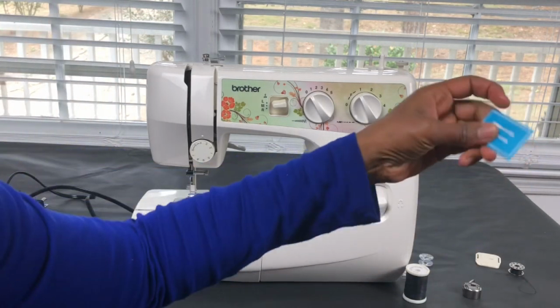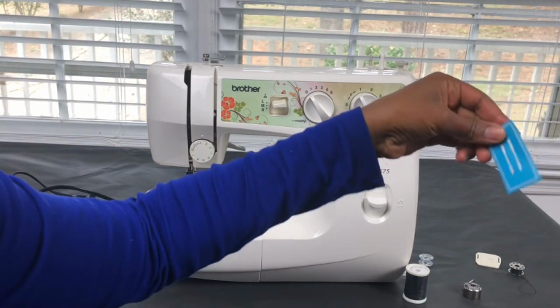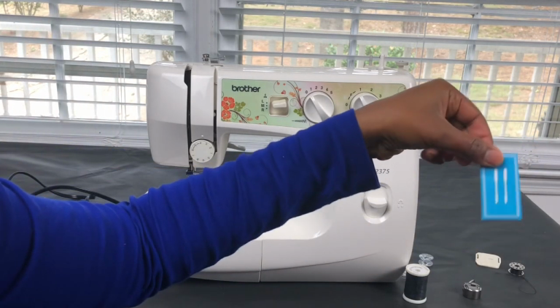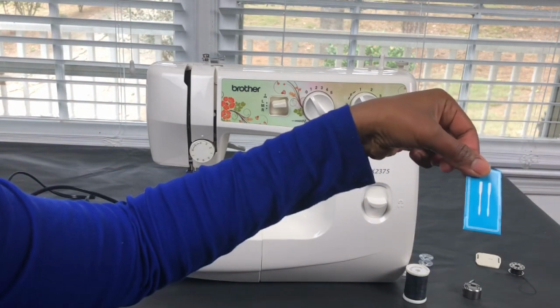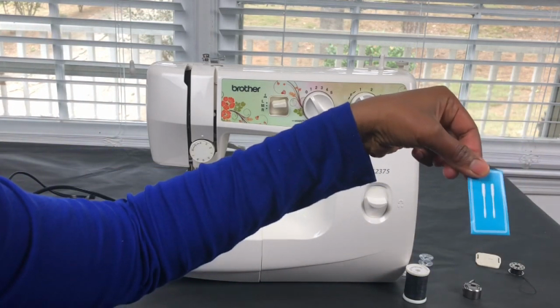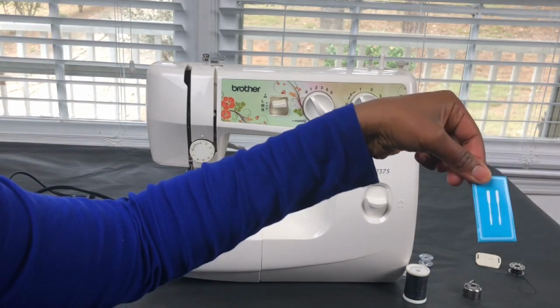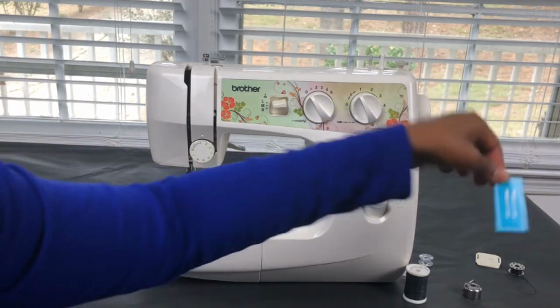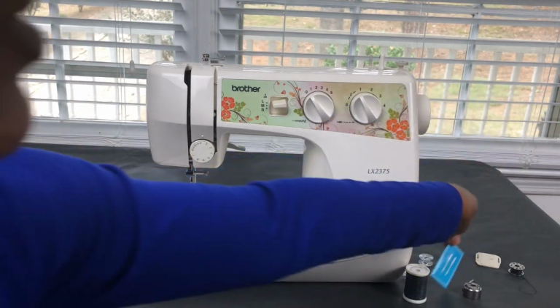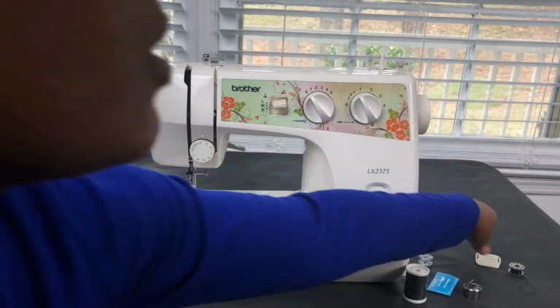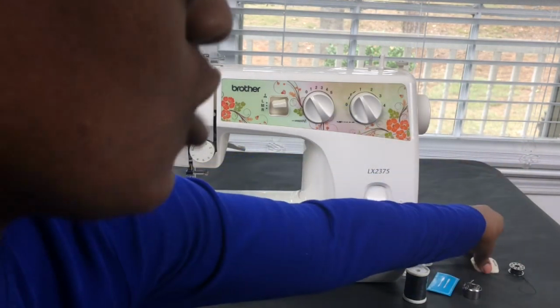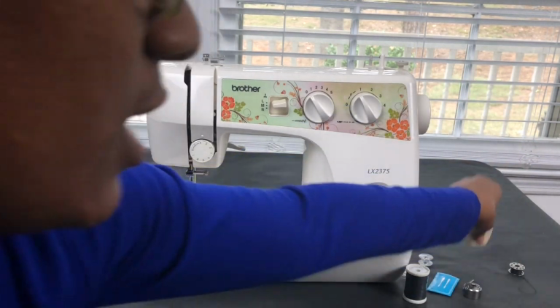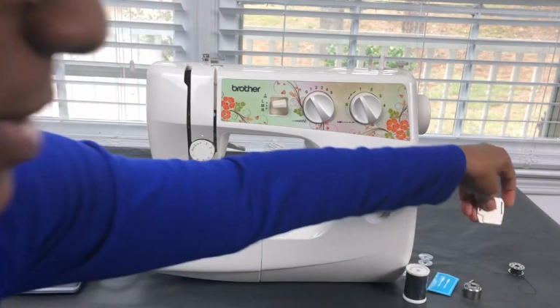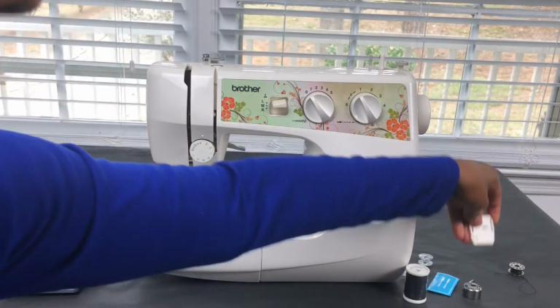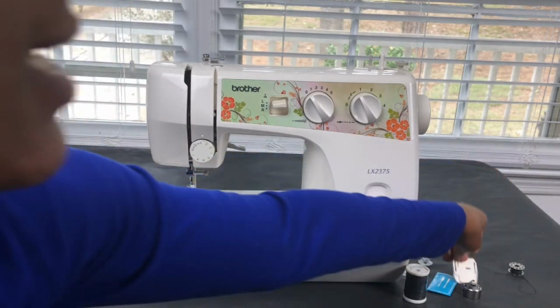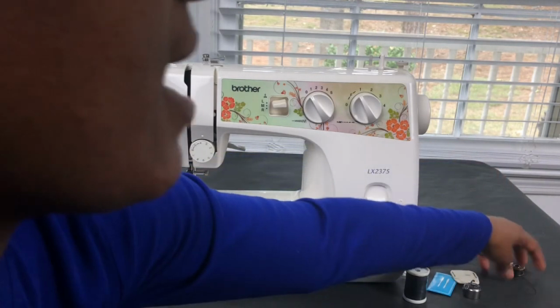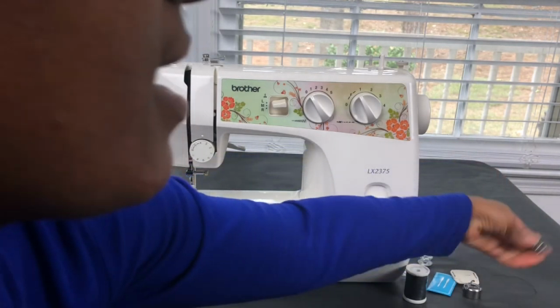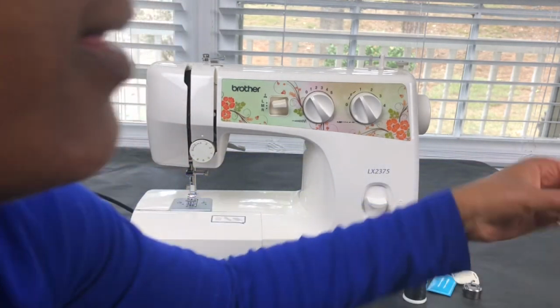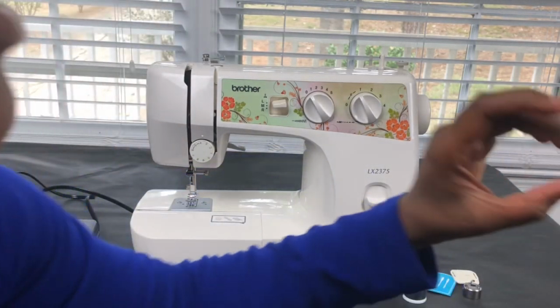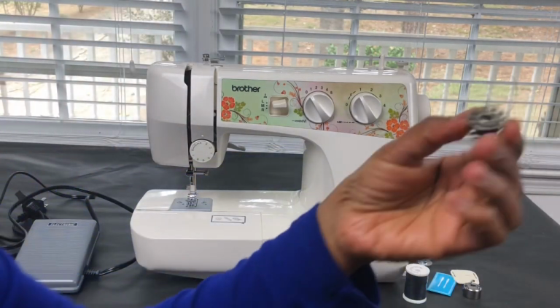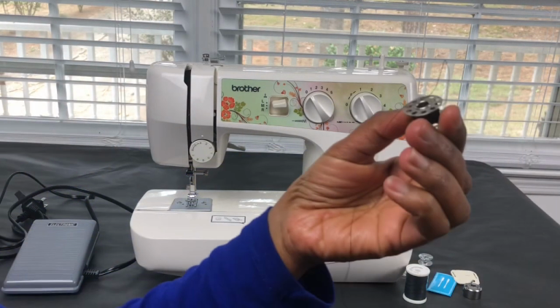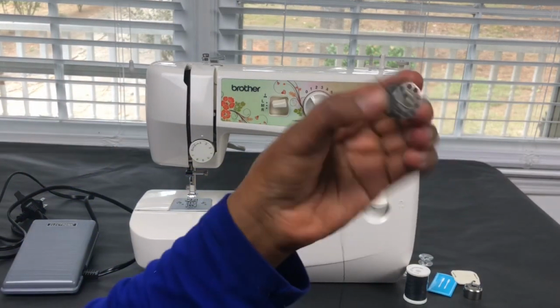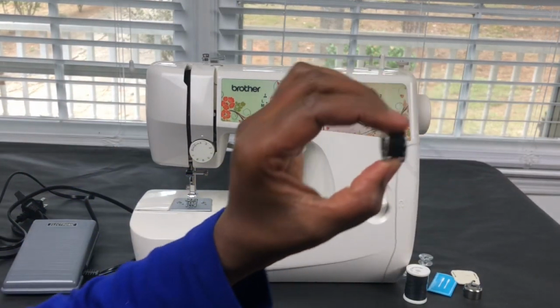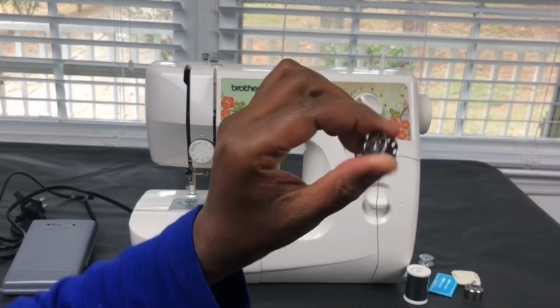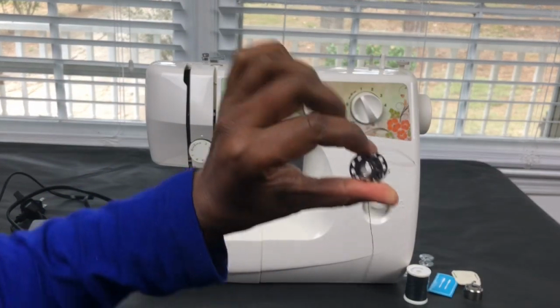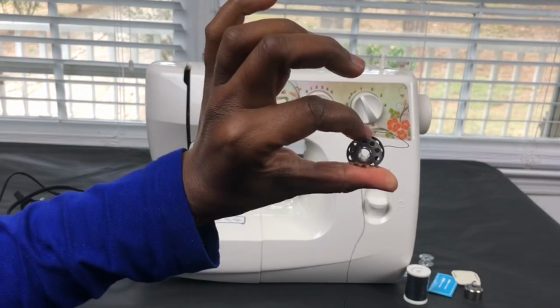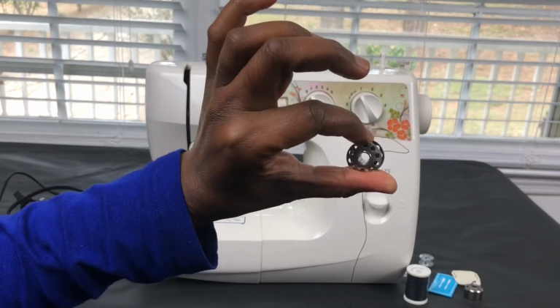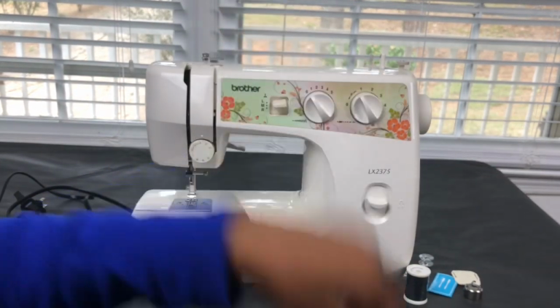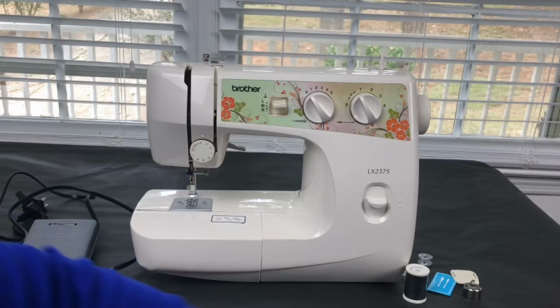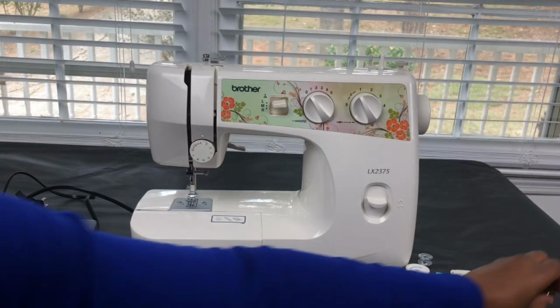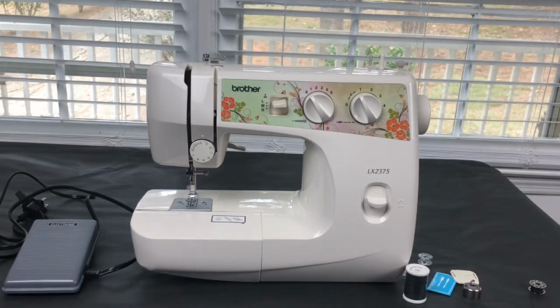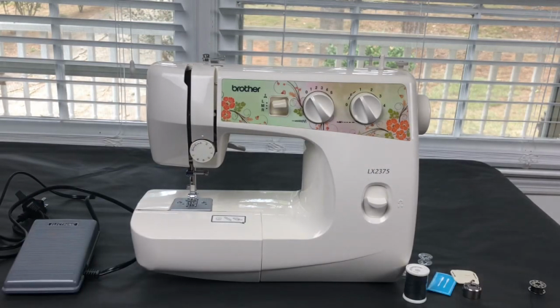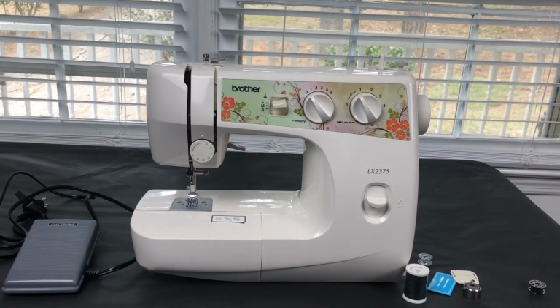You also have sewing machine needles, a darning plate, and this is my thread on my bobbin.